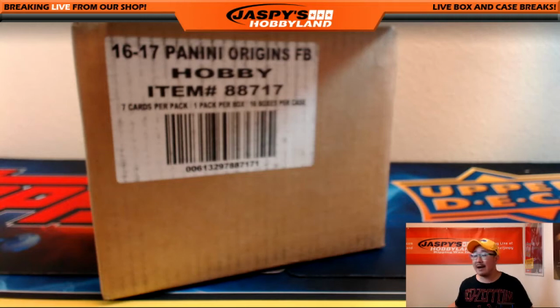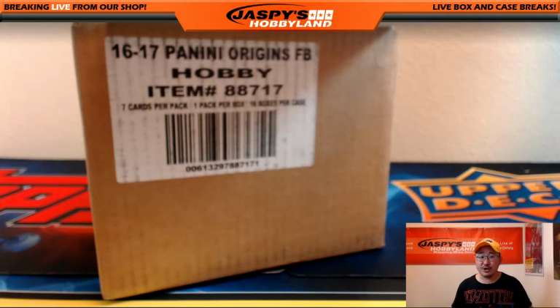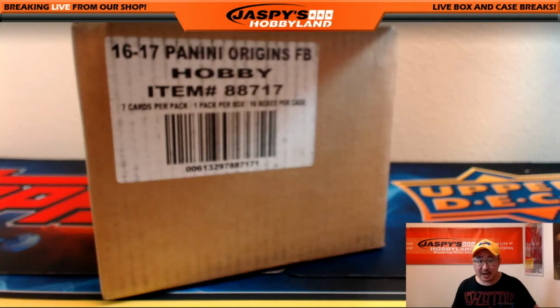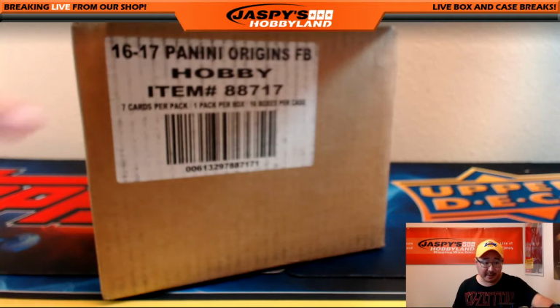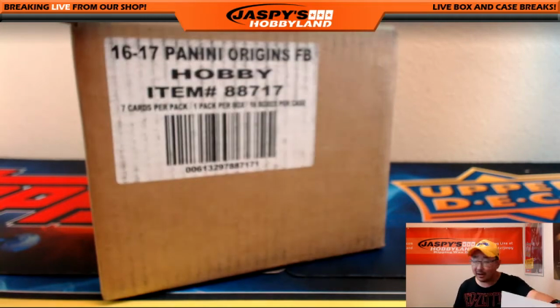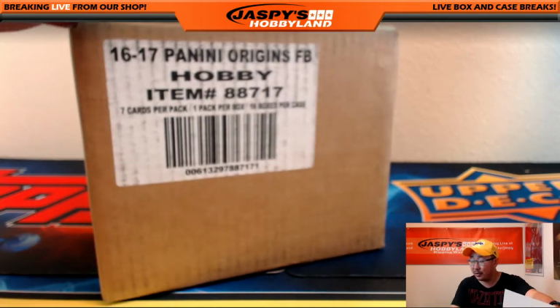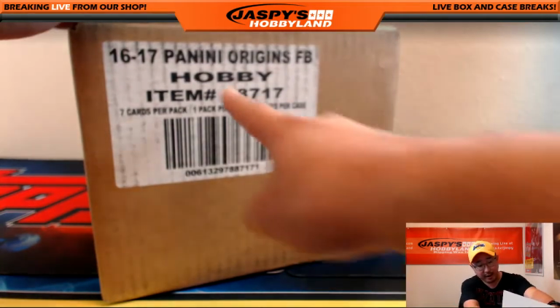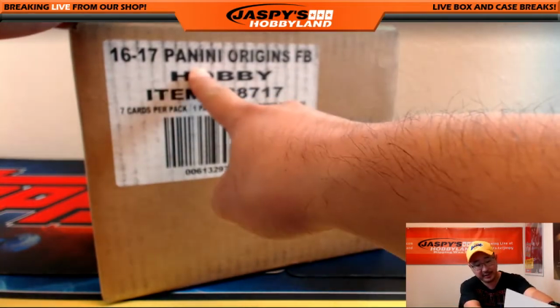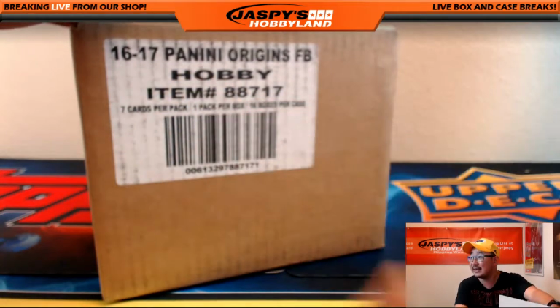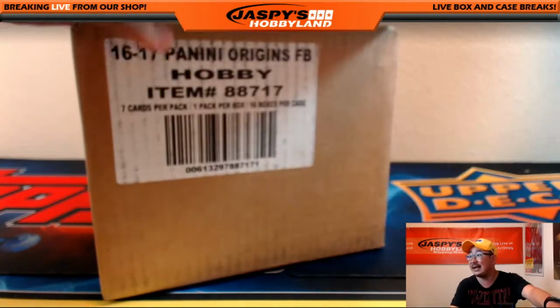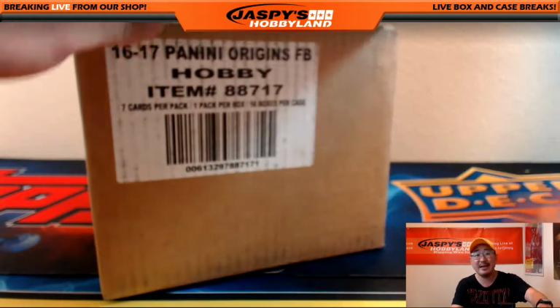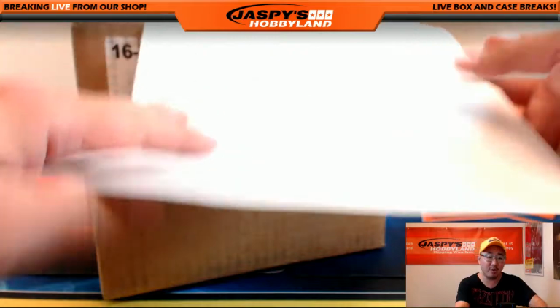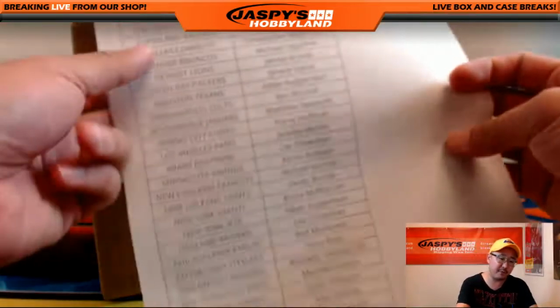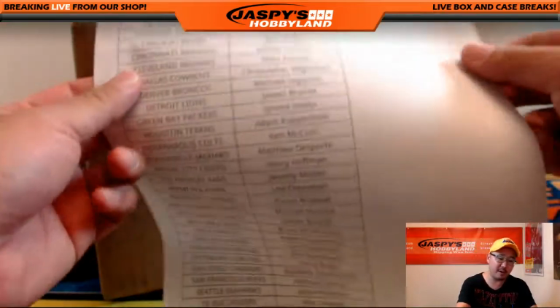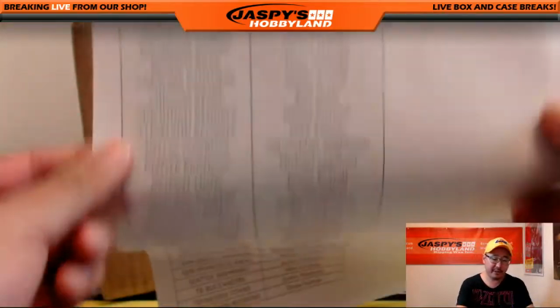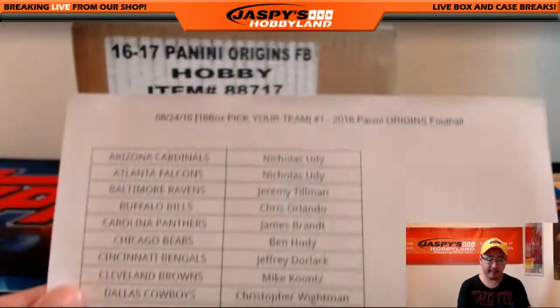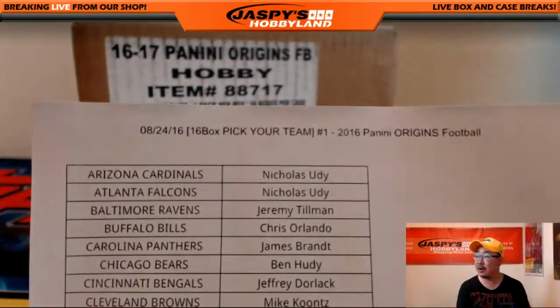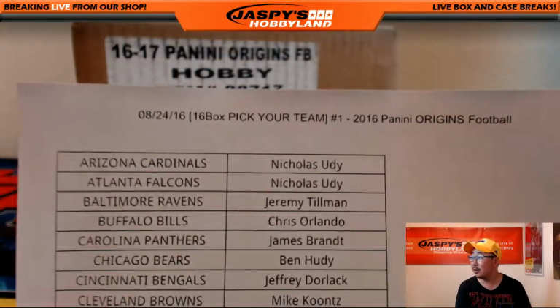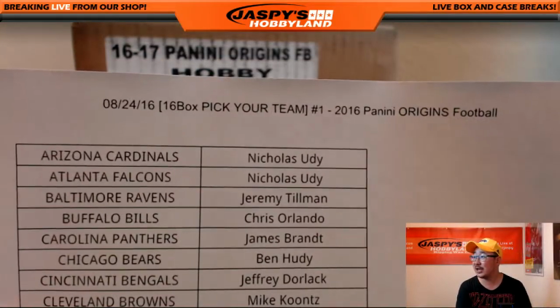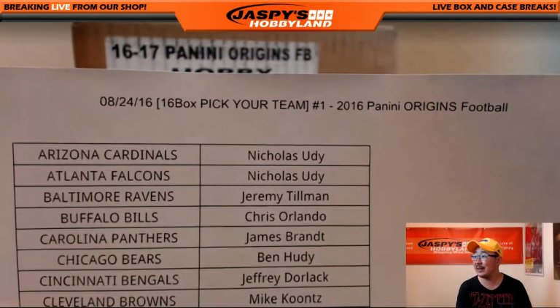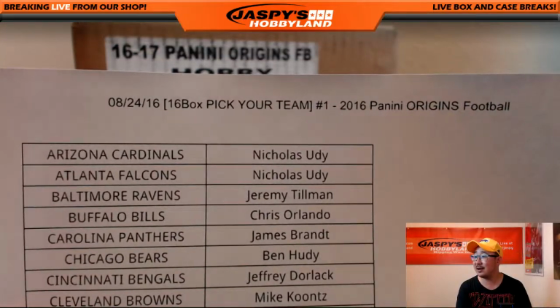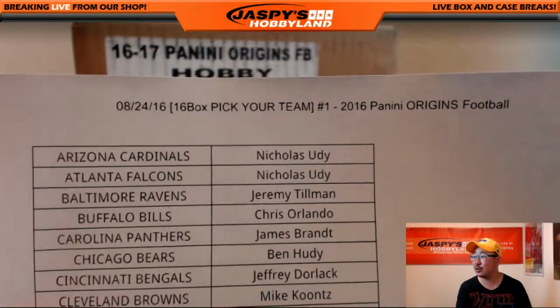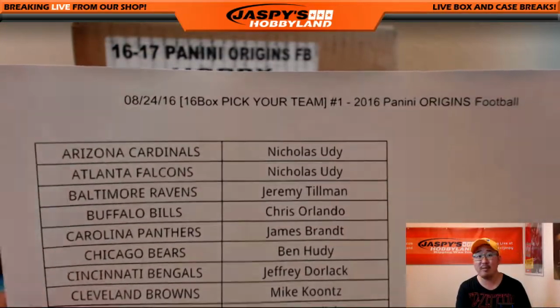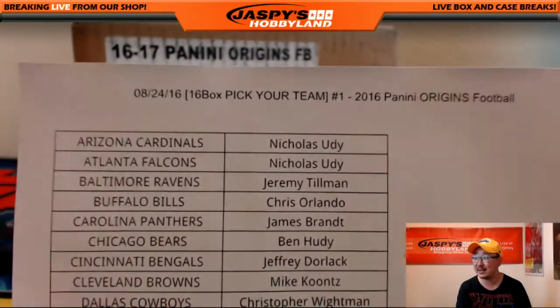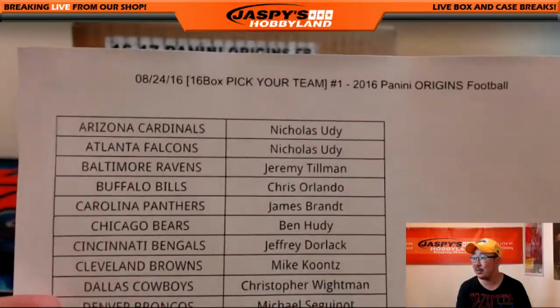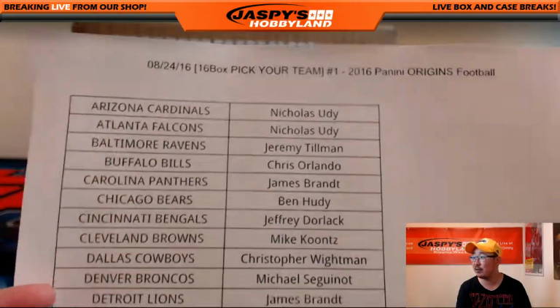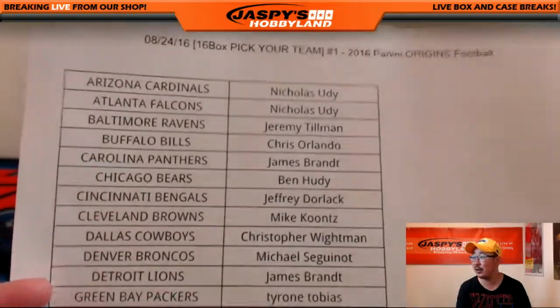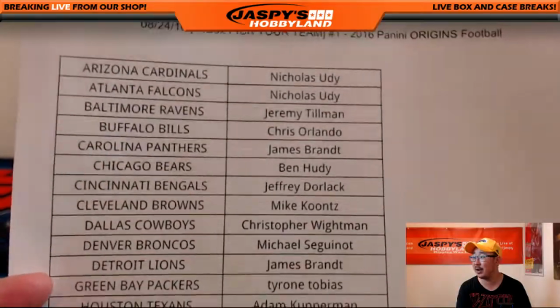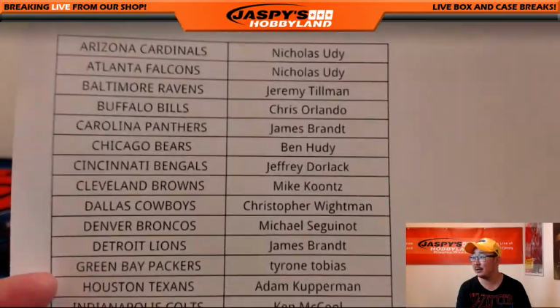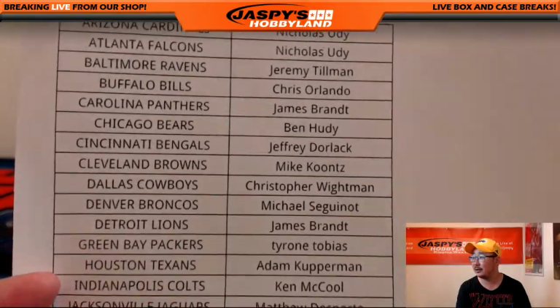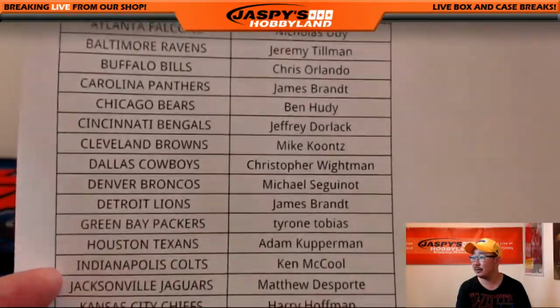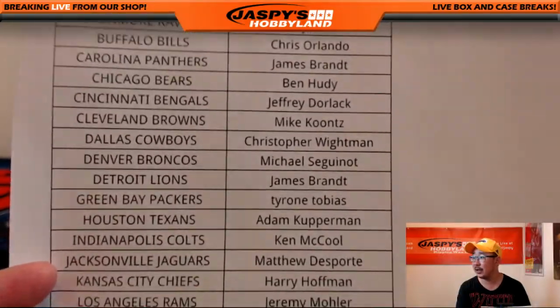Hi everyone, Joe from Jaspi's Hobbyland here, doing a brand new release: 2016 Panini Origins Football. Pick your team number one from jaspishobbyland.com on the 24th. Big thanks everybody, thank you for joining the break. Really appreciate it.